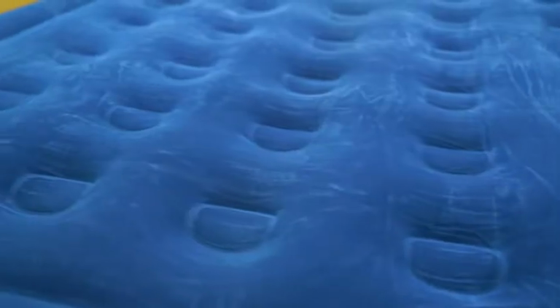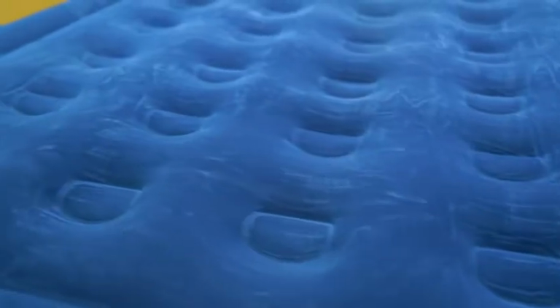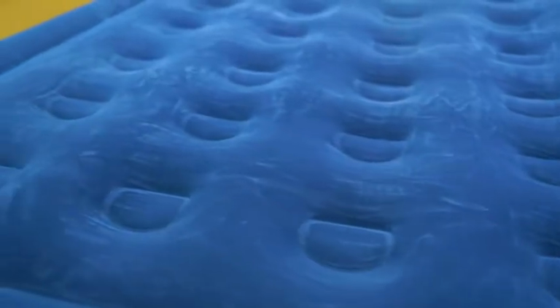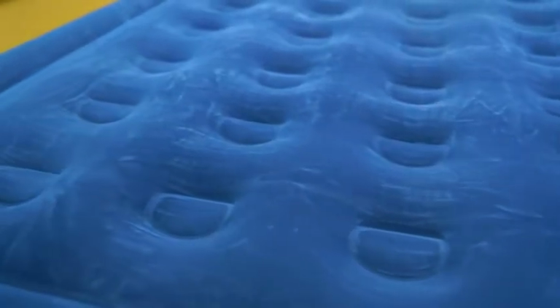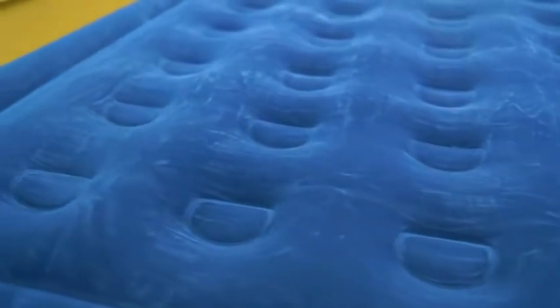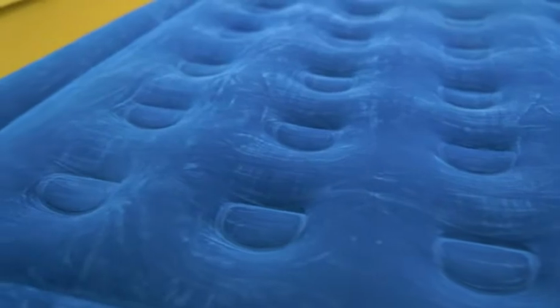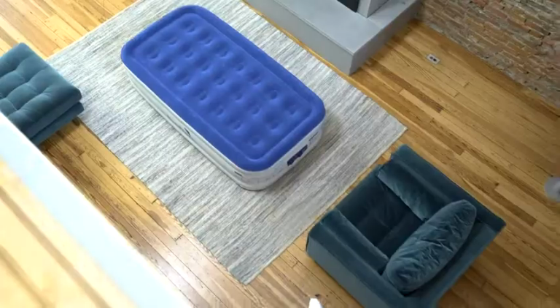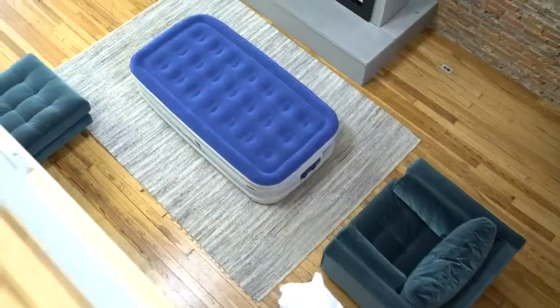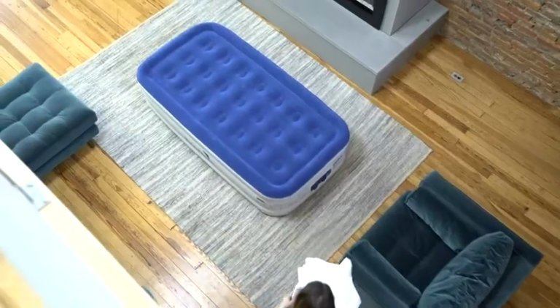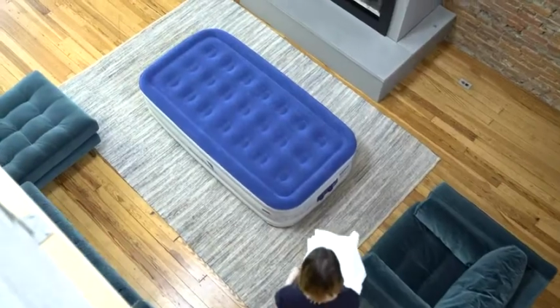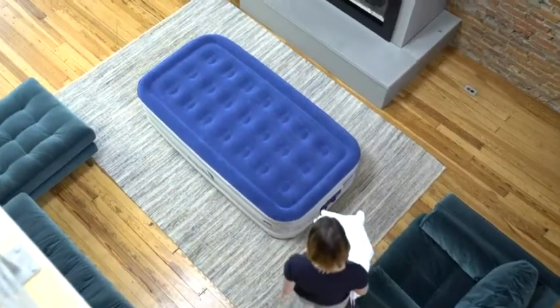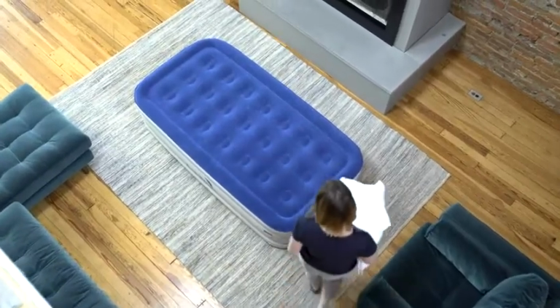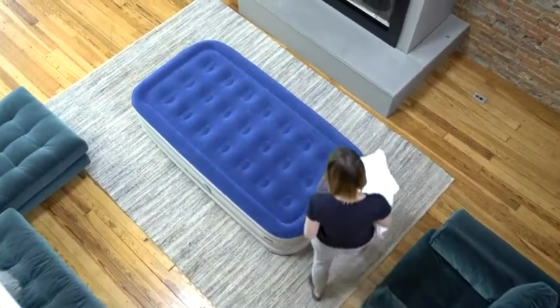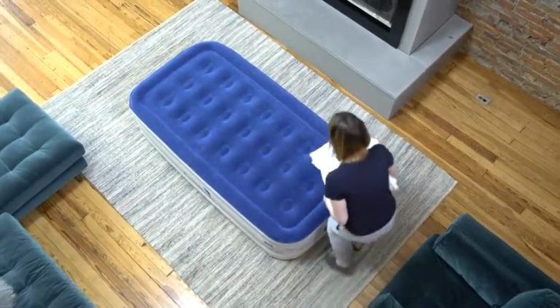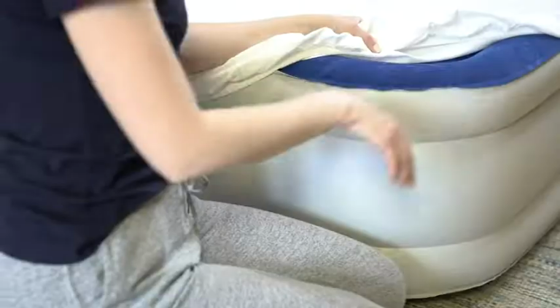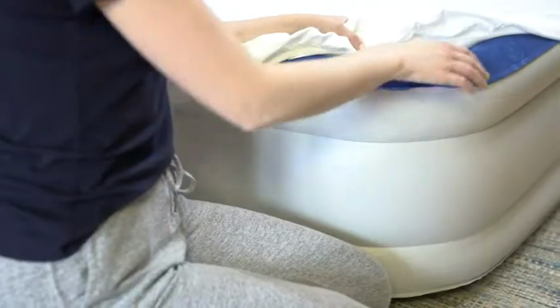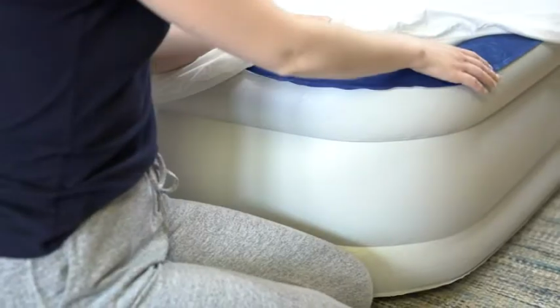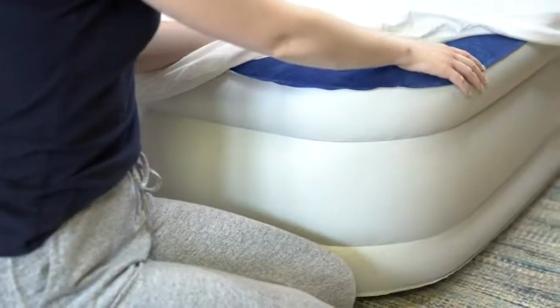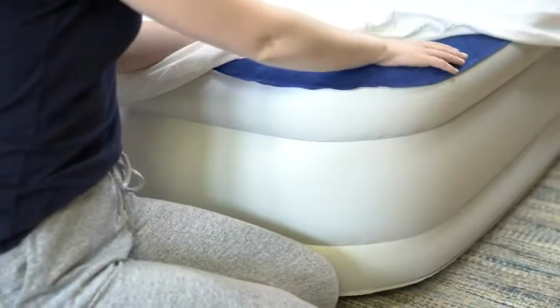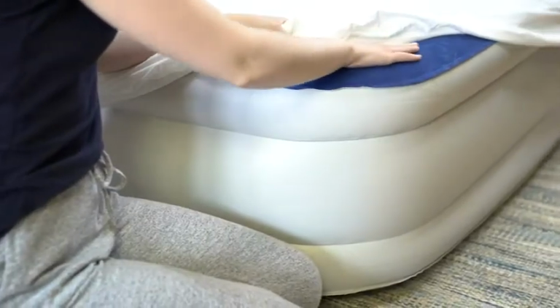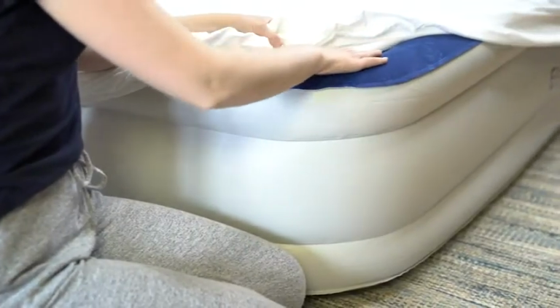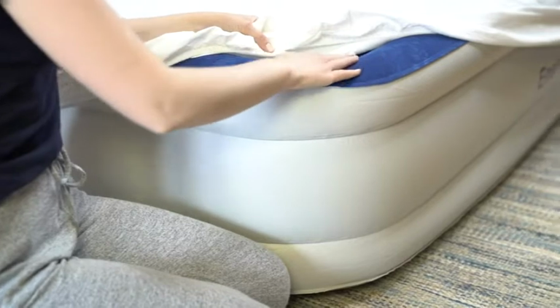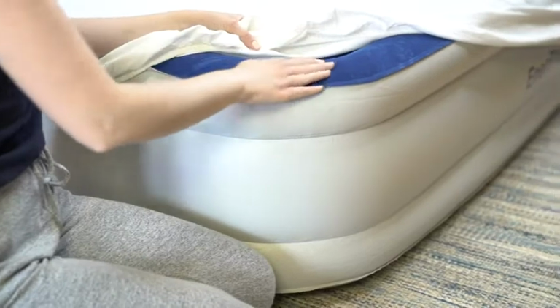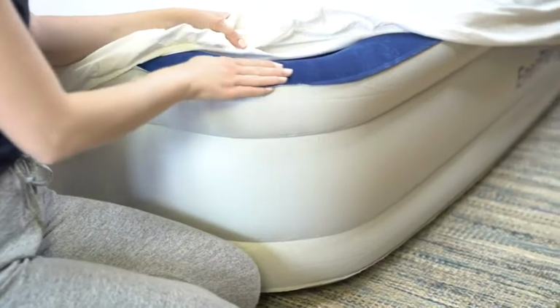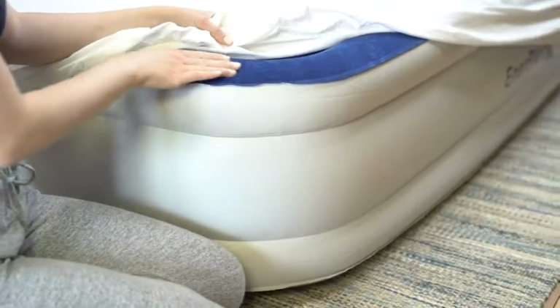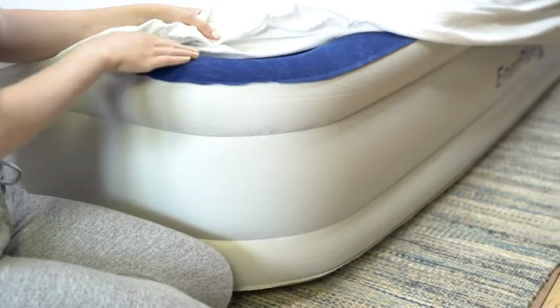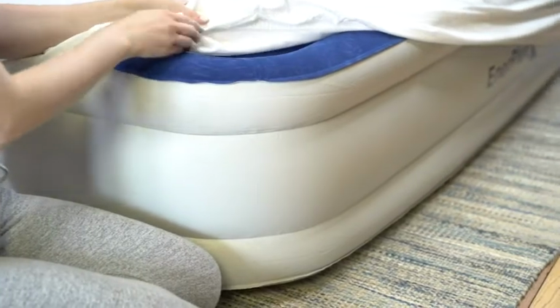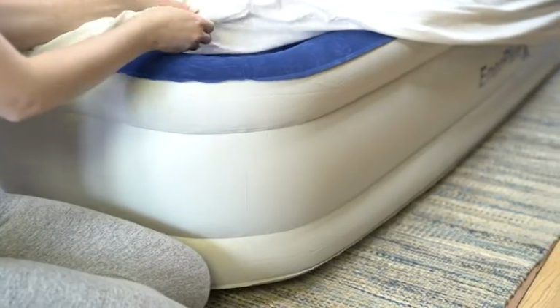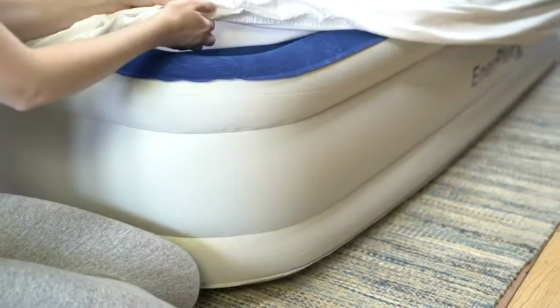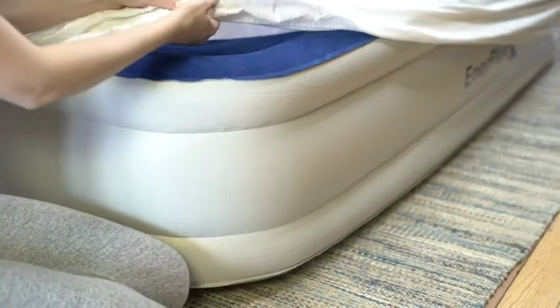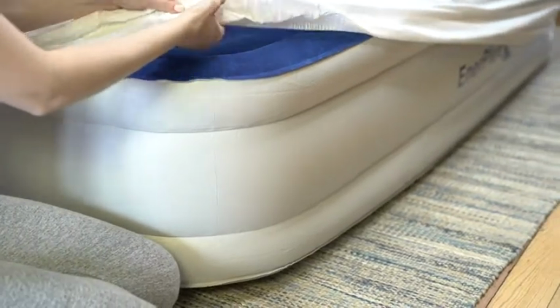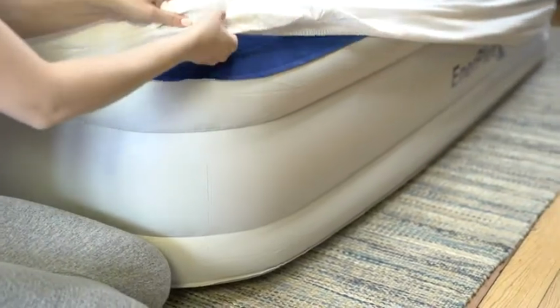The raised bed is packed with features. For extra comfort, the mattress is constructed with coil beam technology and a fully flocked top. The beds are waterproof, puncture, and skid resistant.